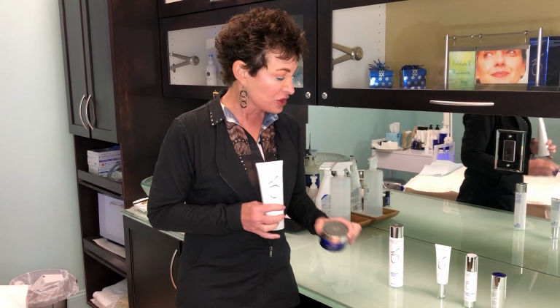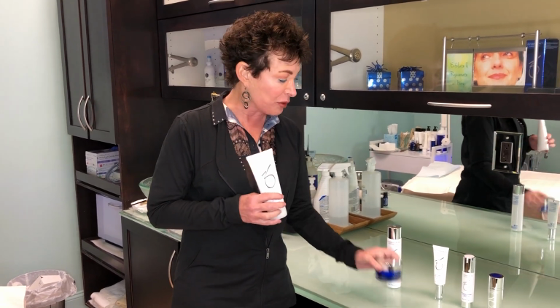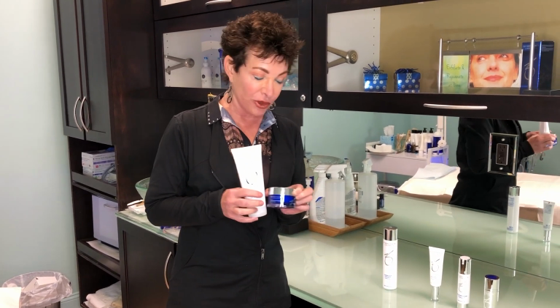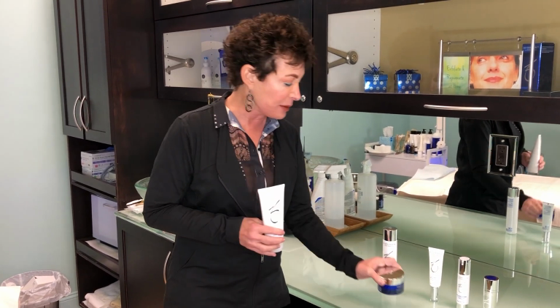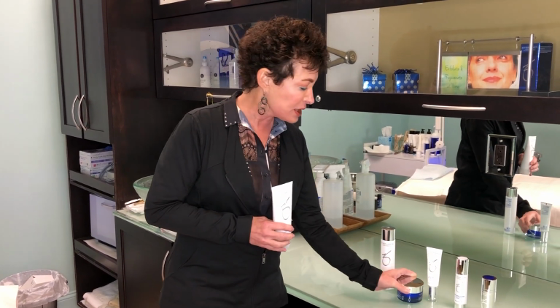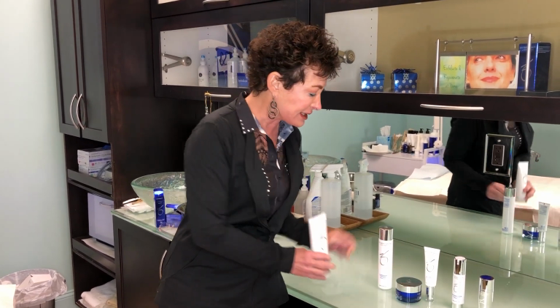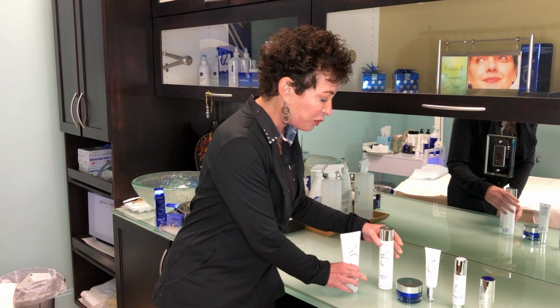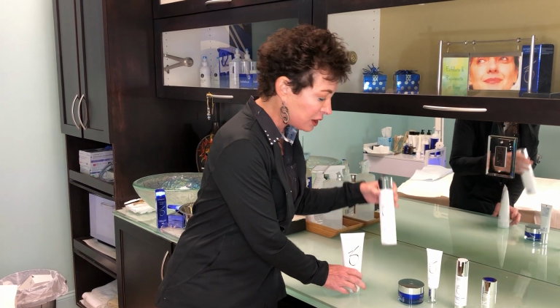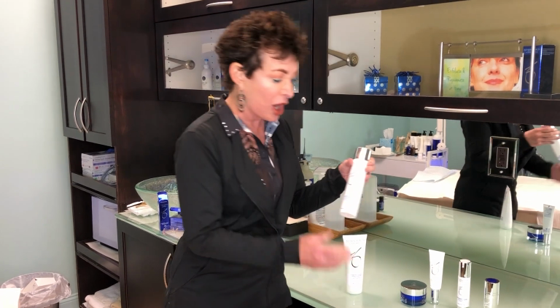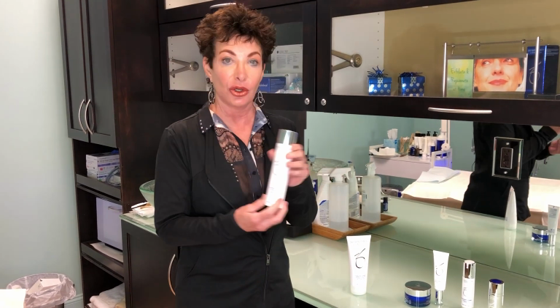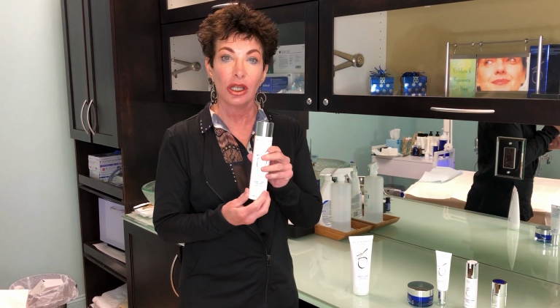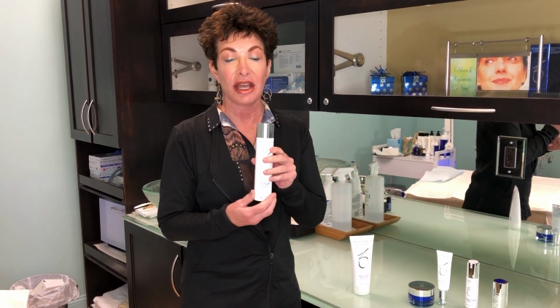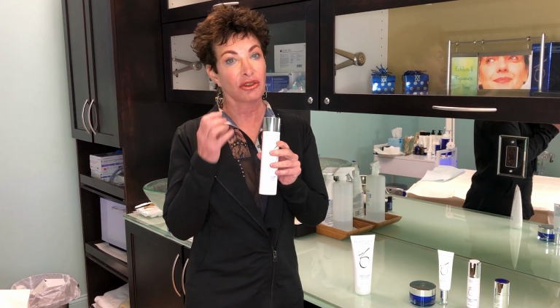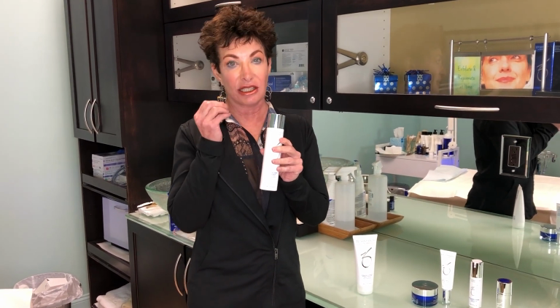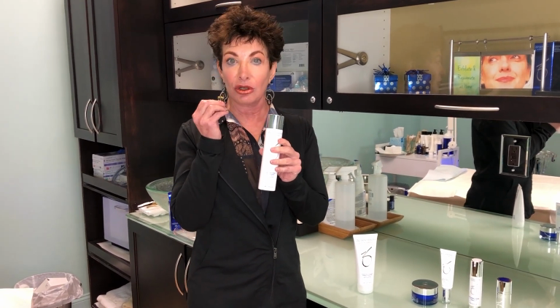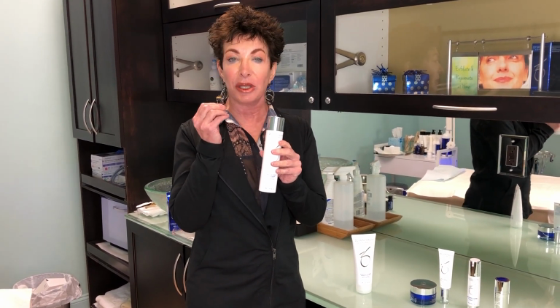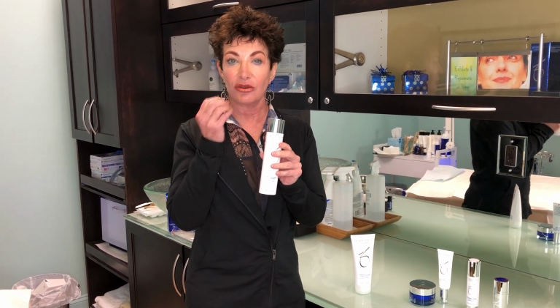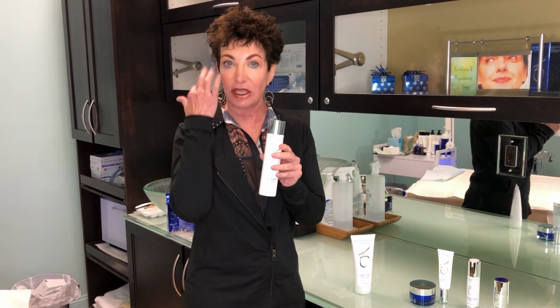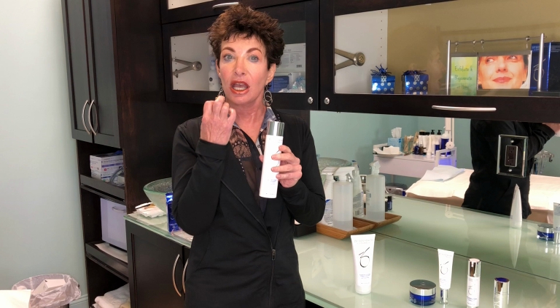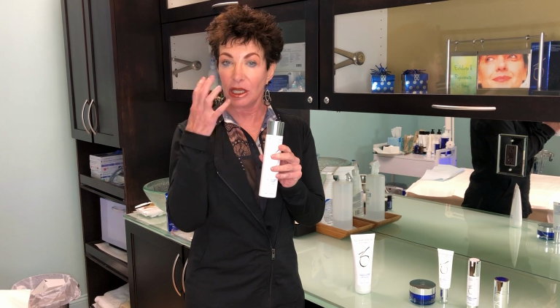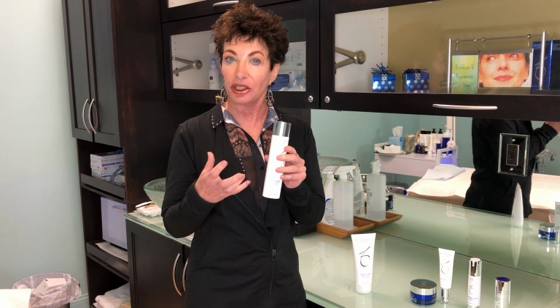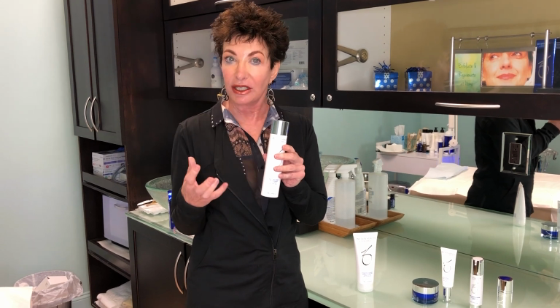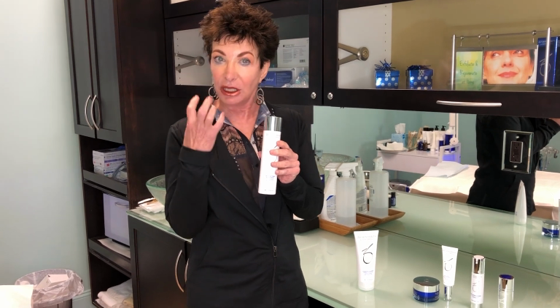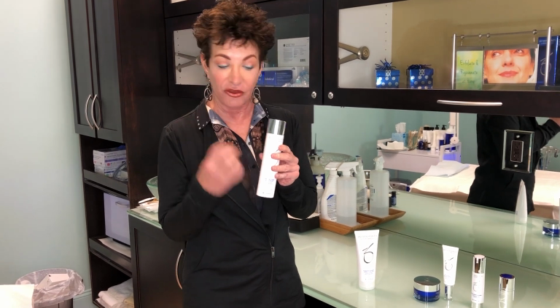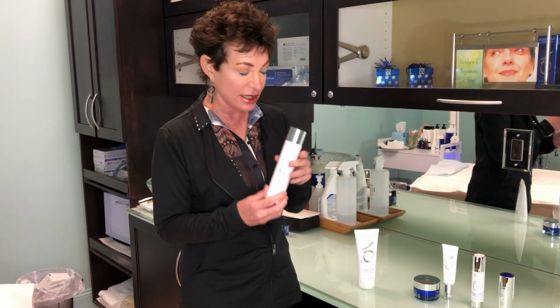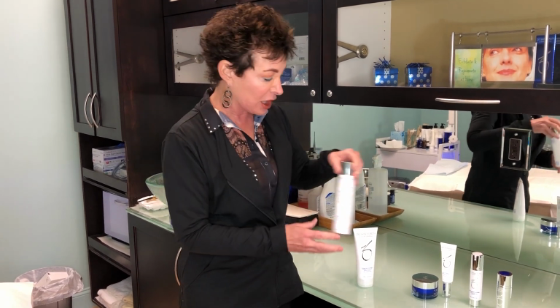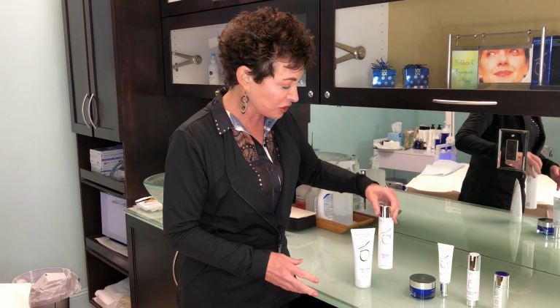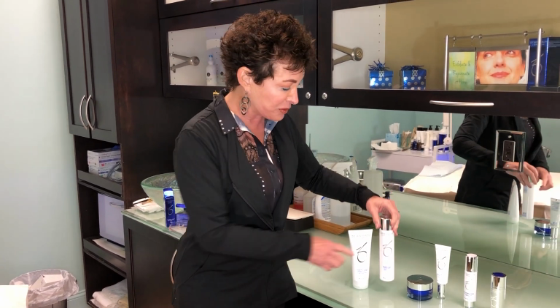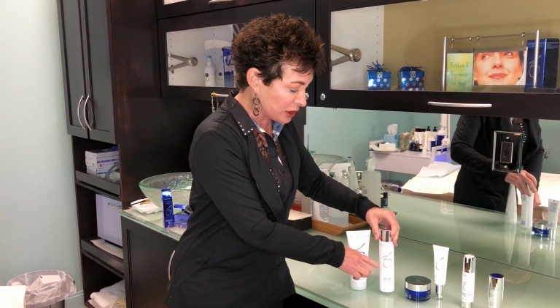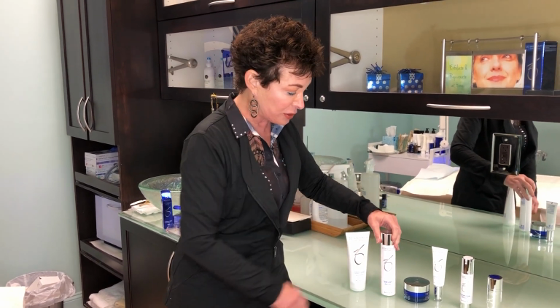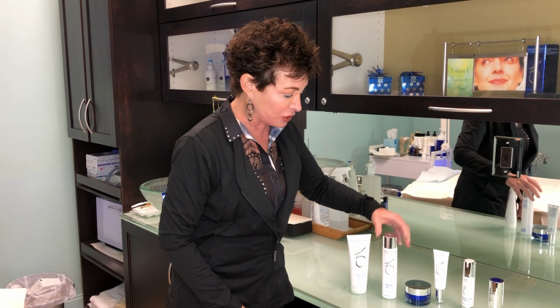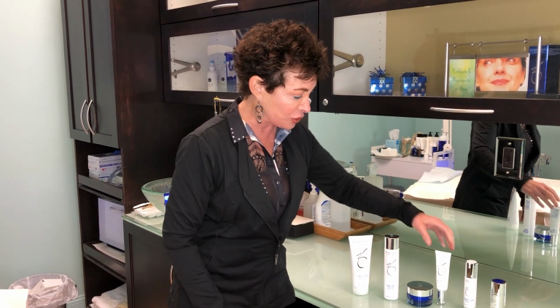So that would be your first step. The second step would be your calming toner, and that just creates the correct pH of your face to accept all the other products to come into the face. So step two is going to be your toner.